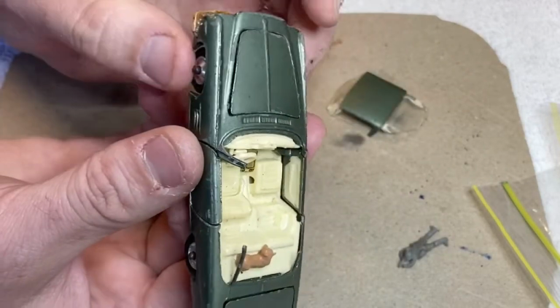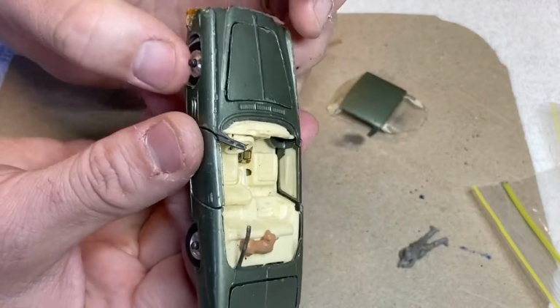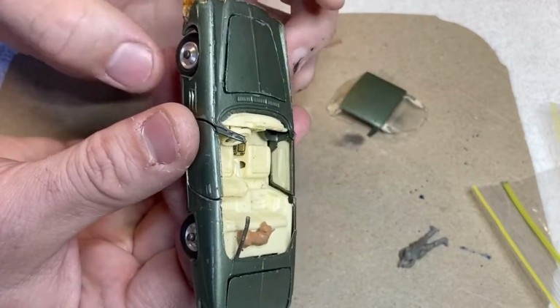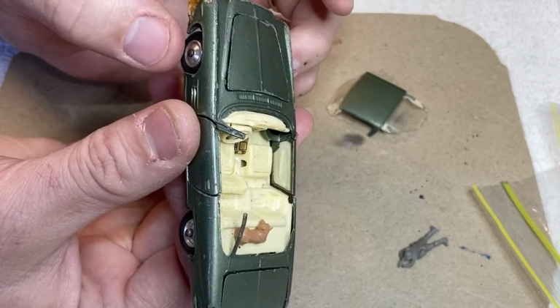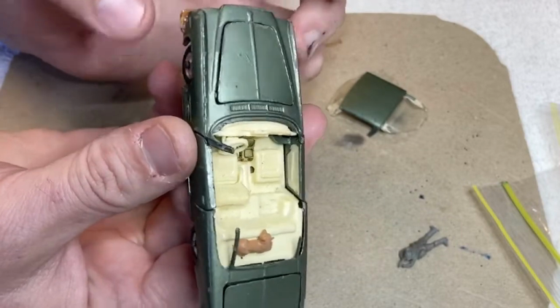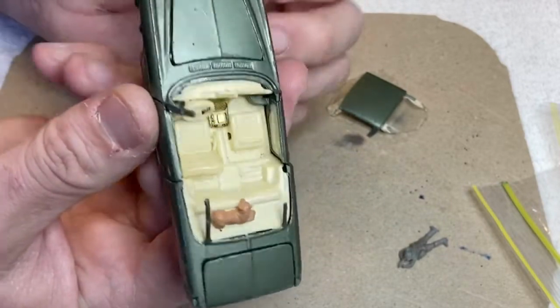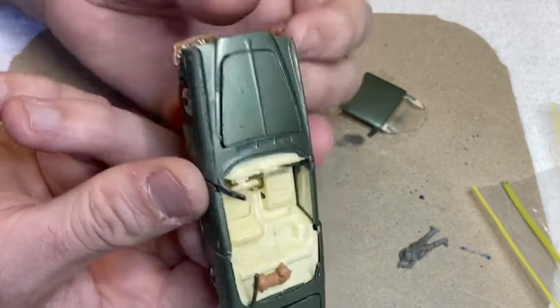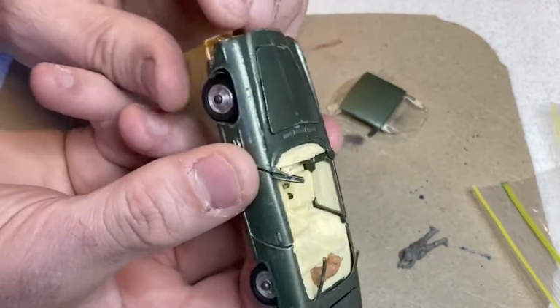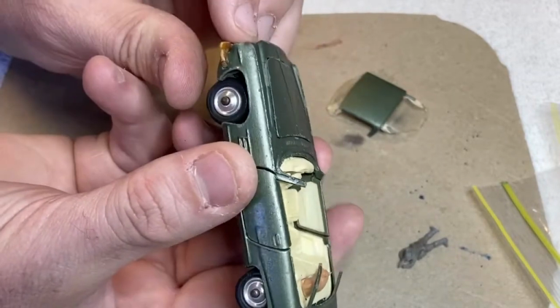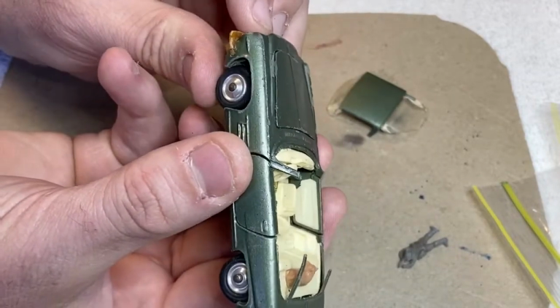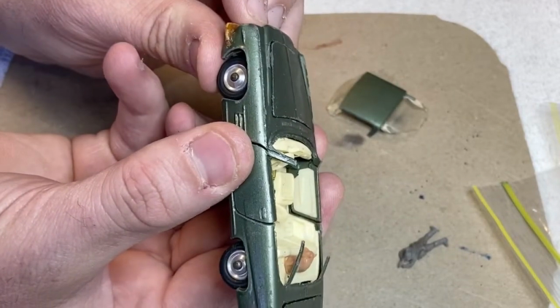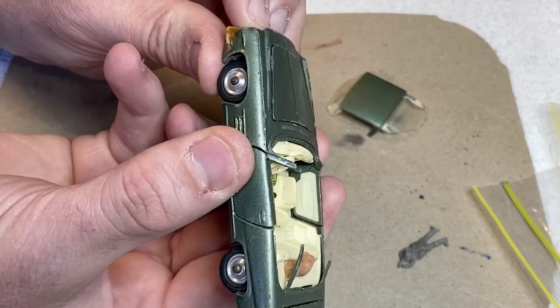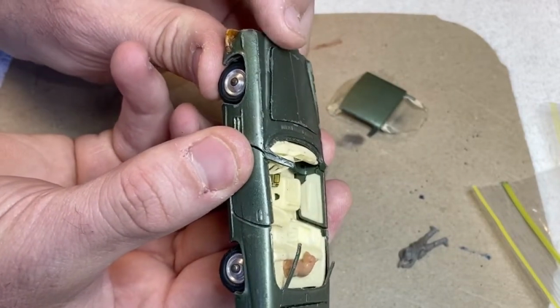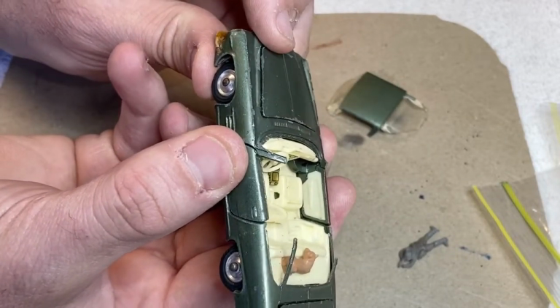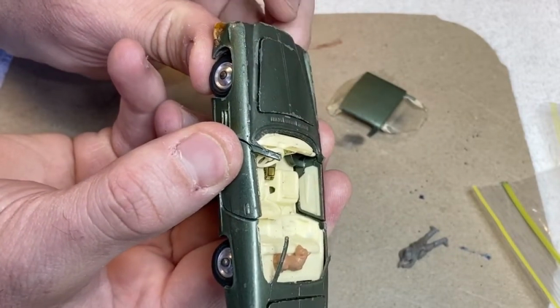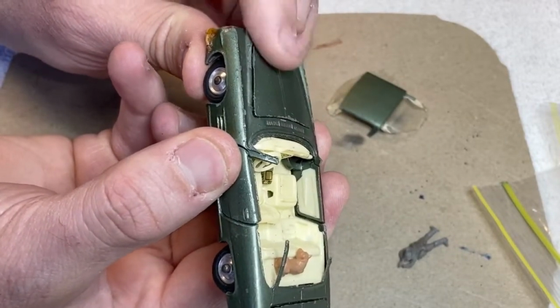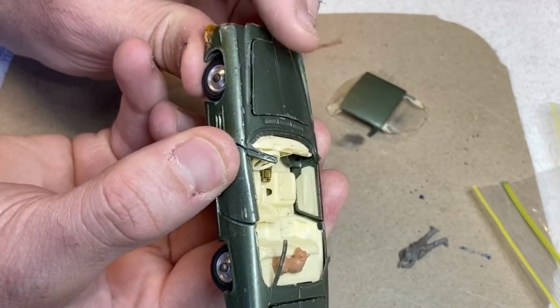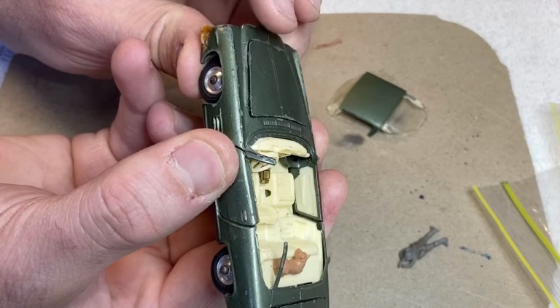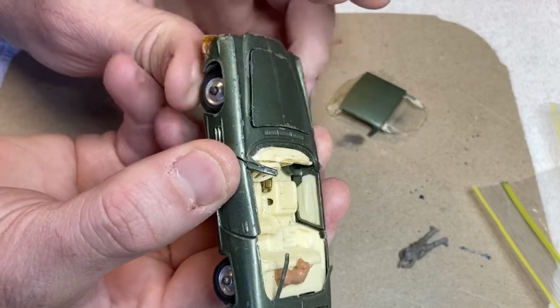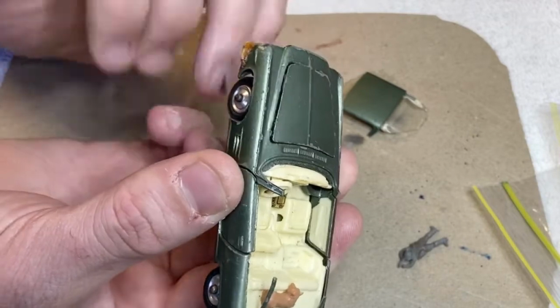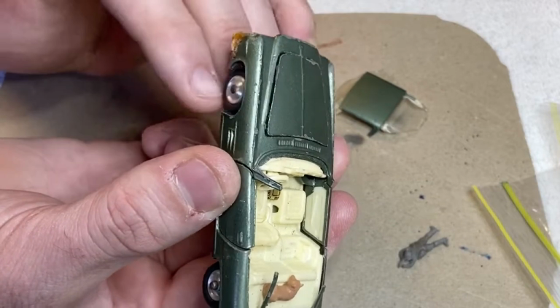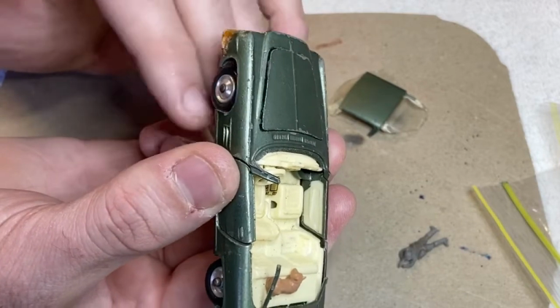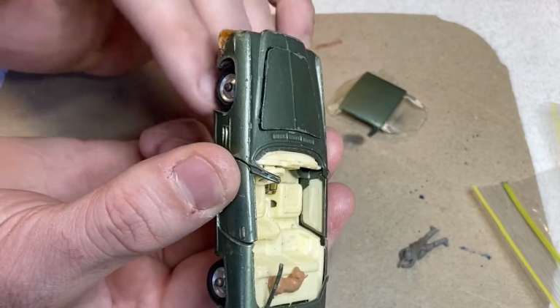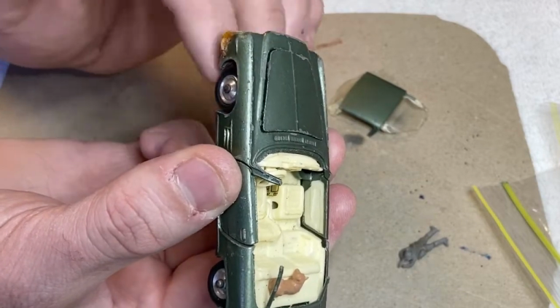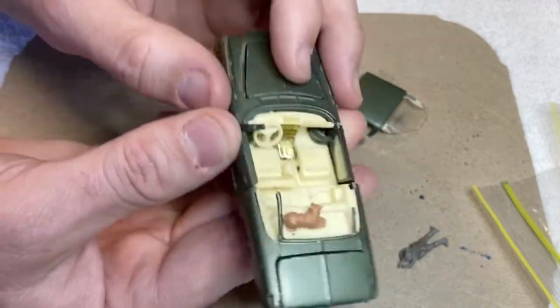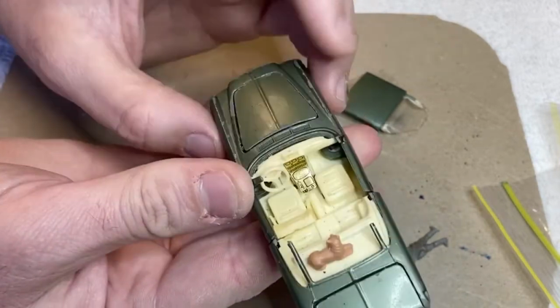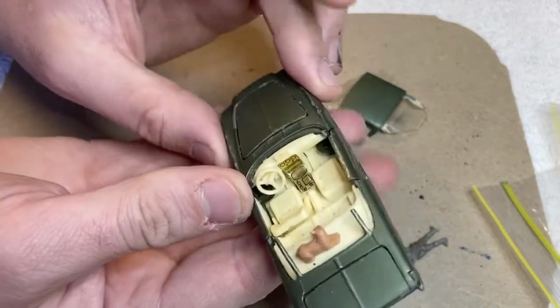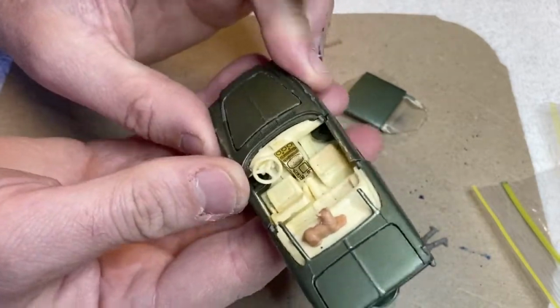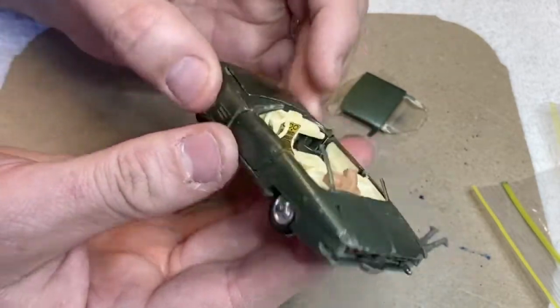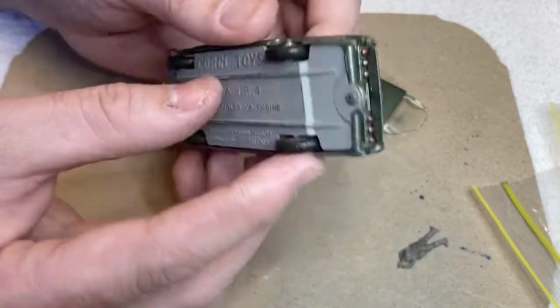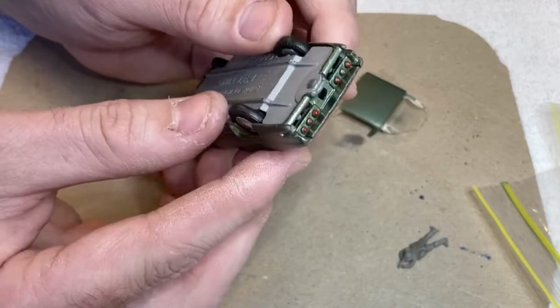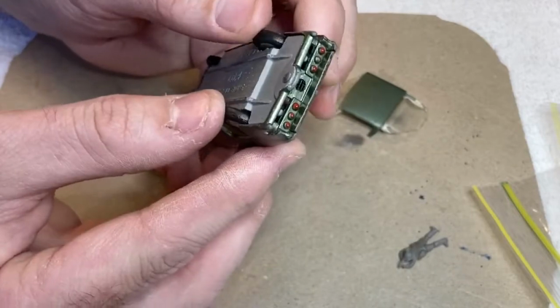The original way this model worked was you push the front wheels up and it would lift the bonnet just enough so you could grab it and open it. But as you can see the front suspension's broken — something's come adrift inside. The rear suspension is okay.